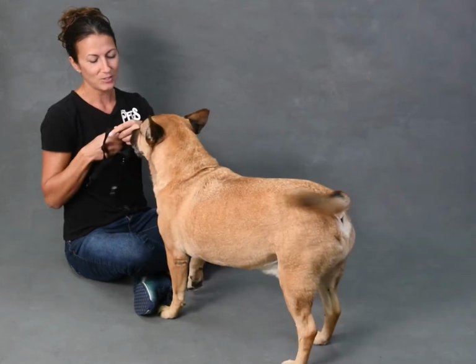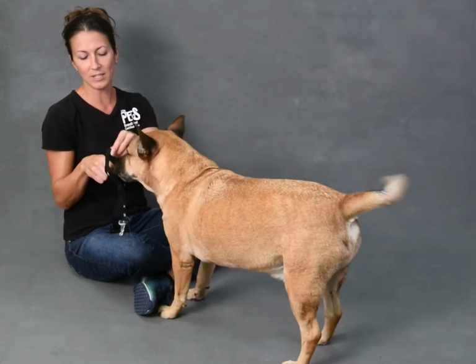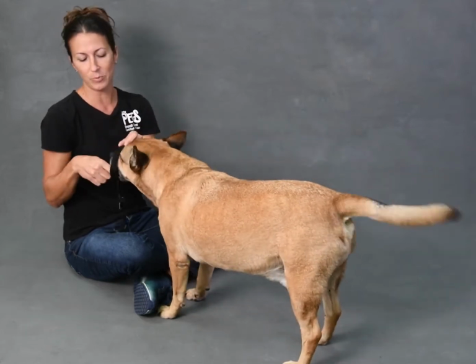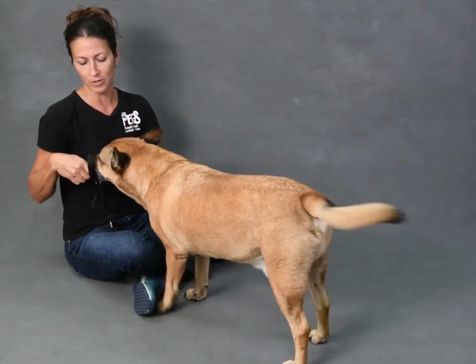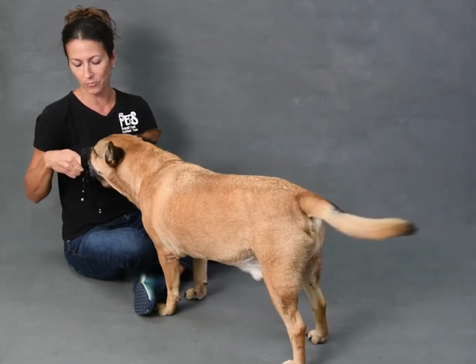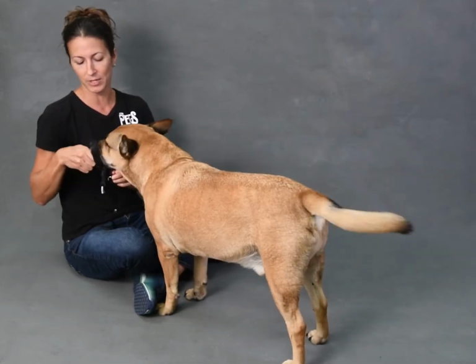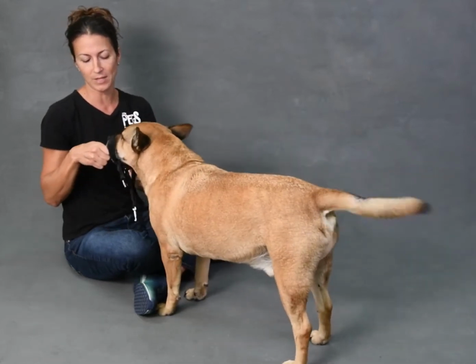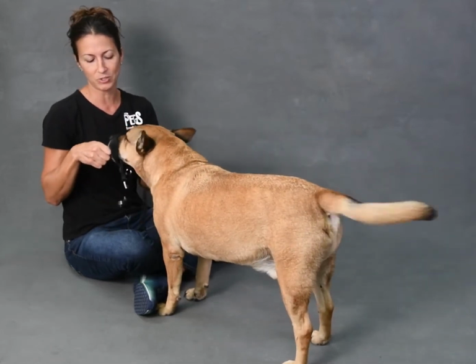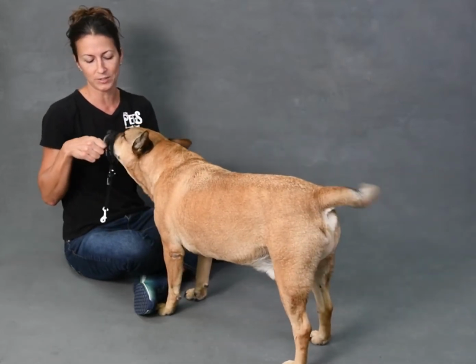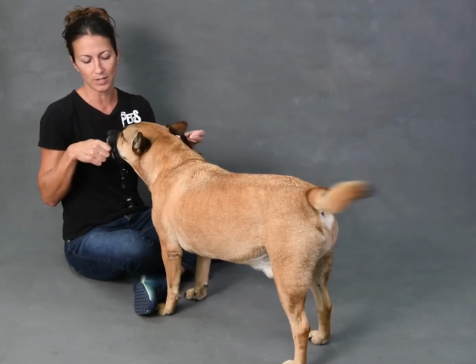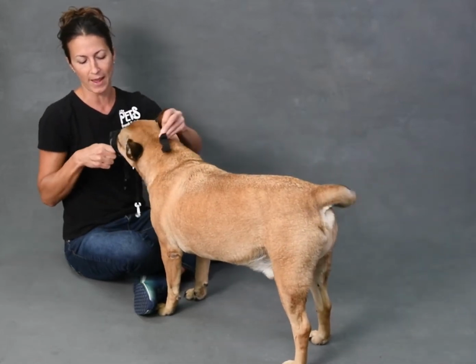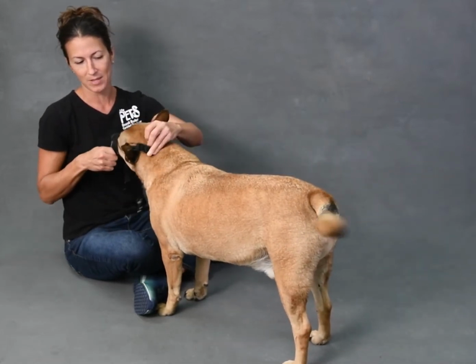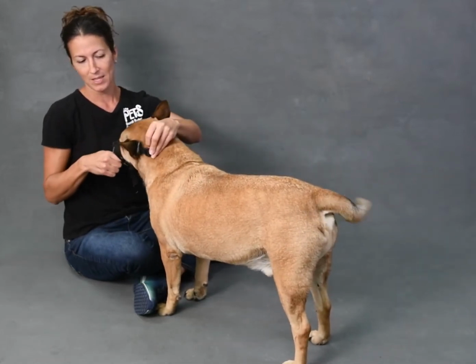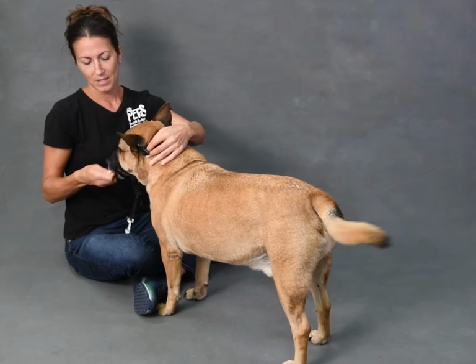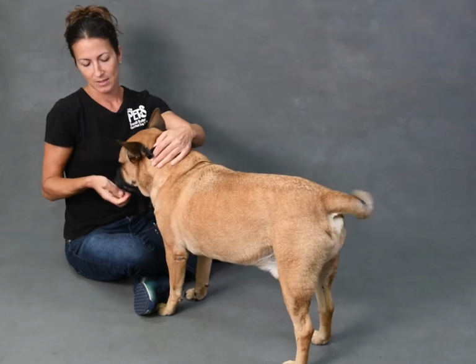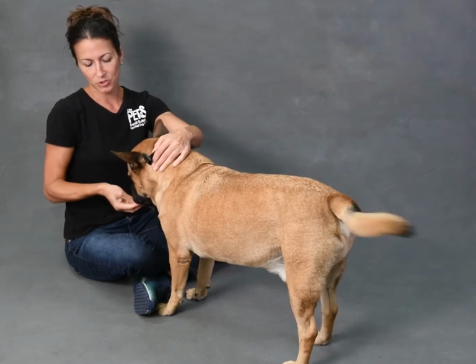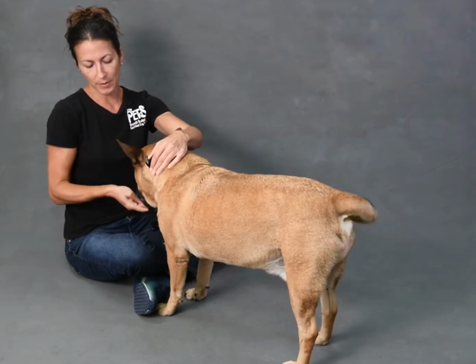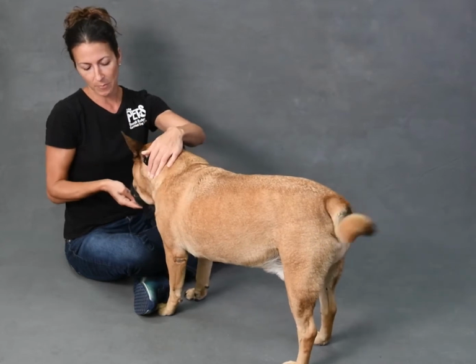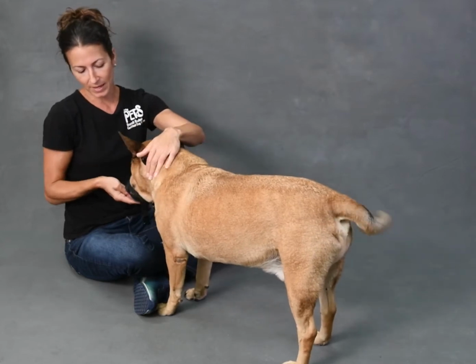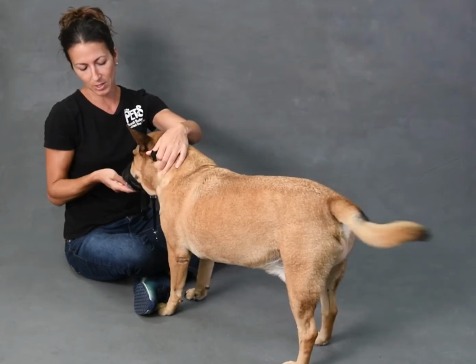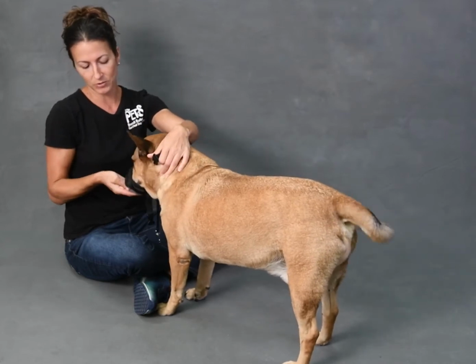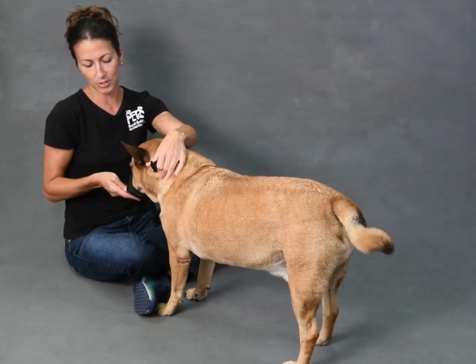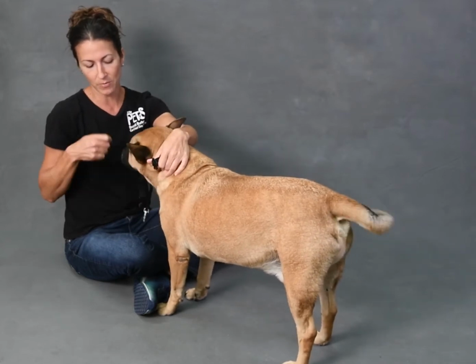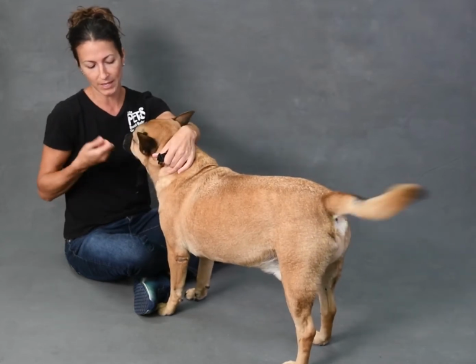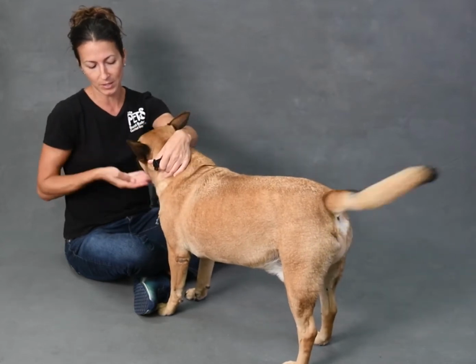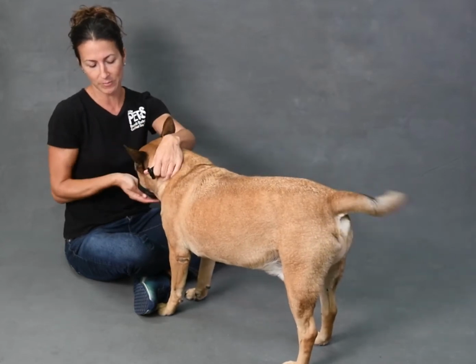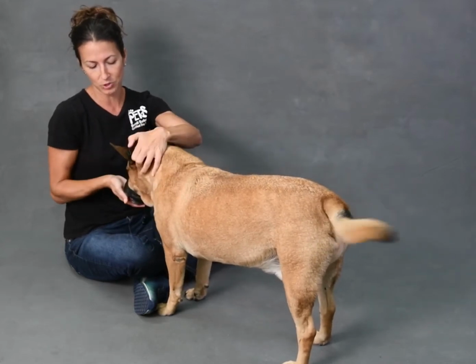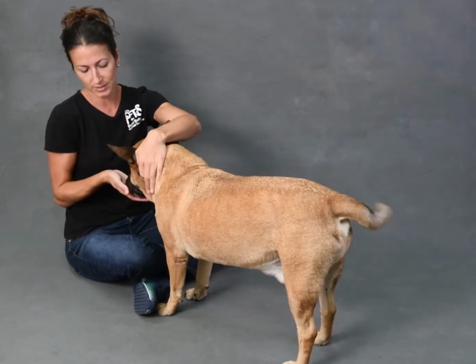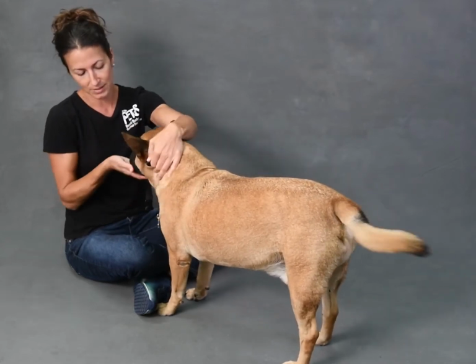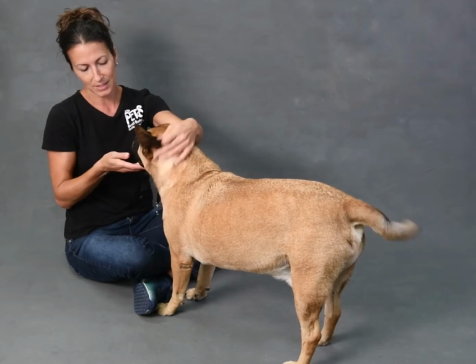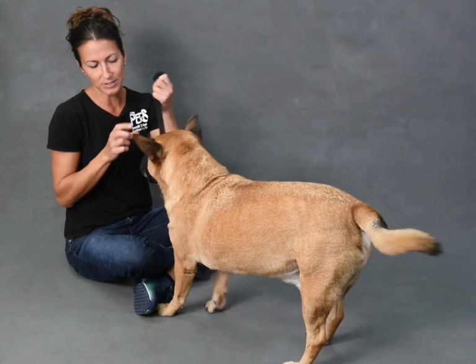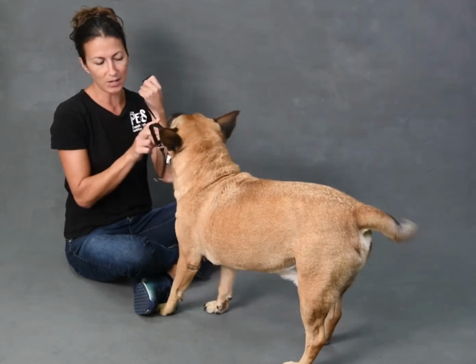Then you get to the point where when you're giving him the treats, you kind of wrap the strap around the back, but you don't have to hook it right away. You keep giving him treats, and then you take it off.